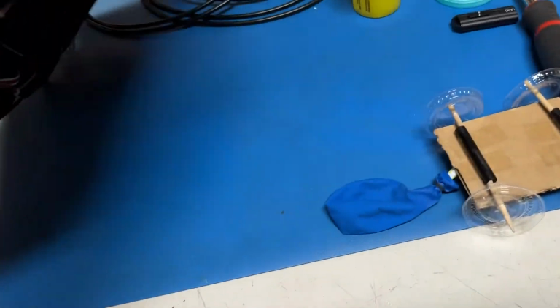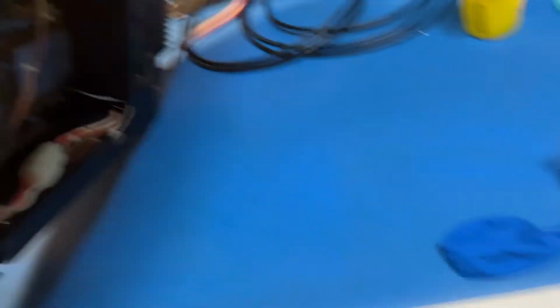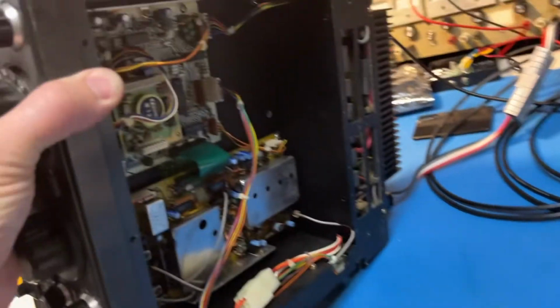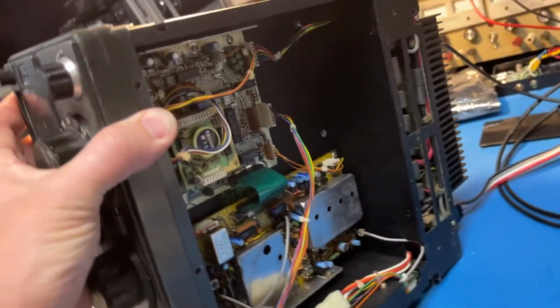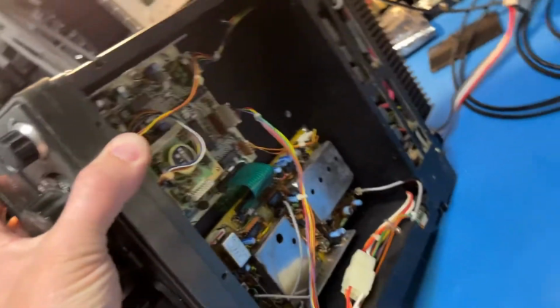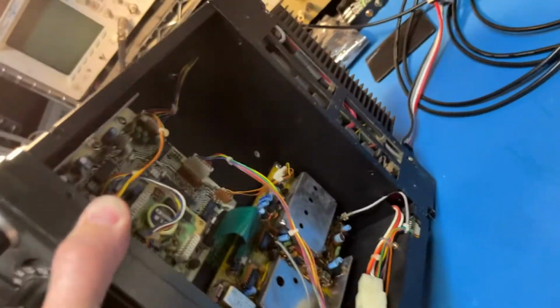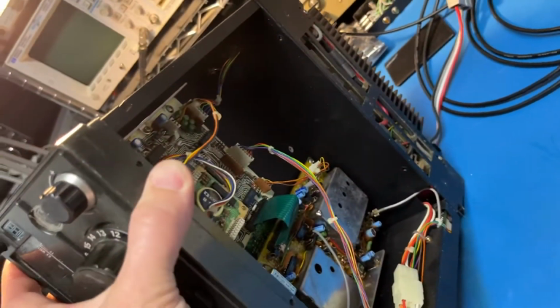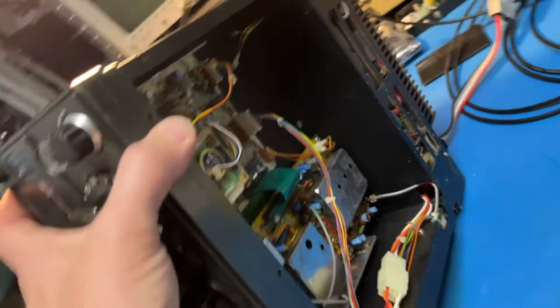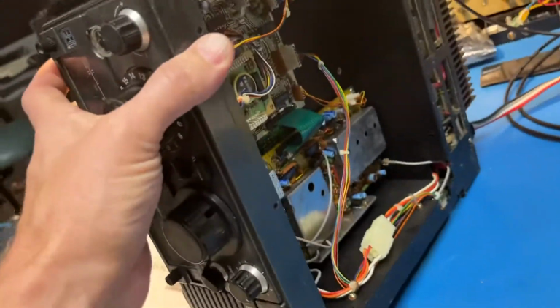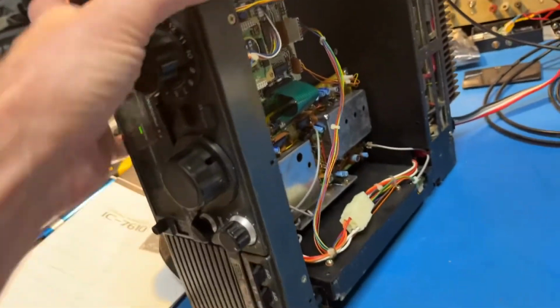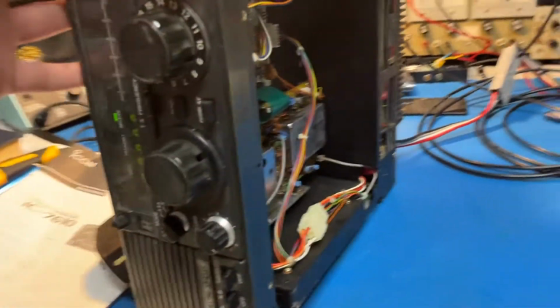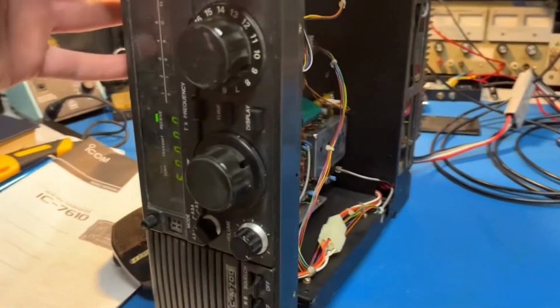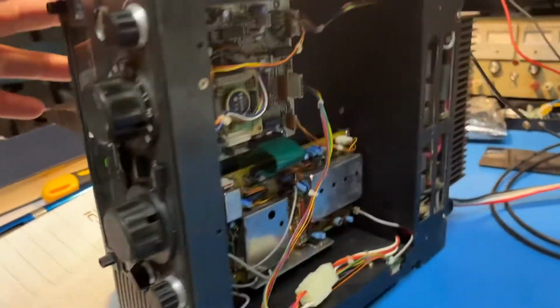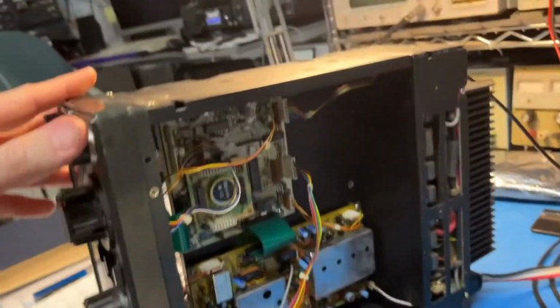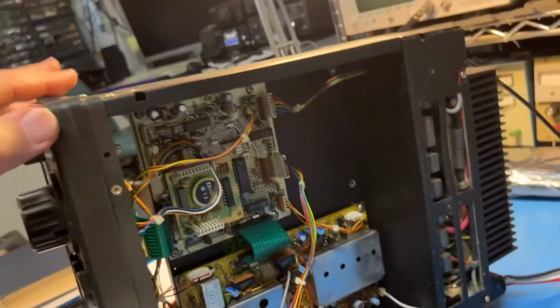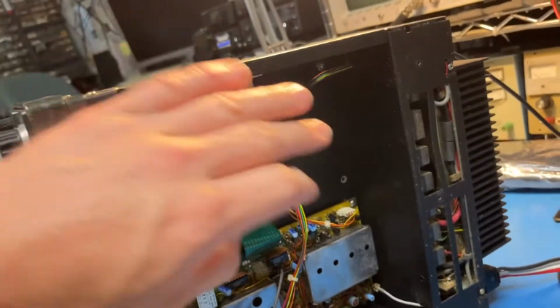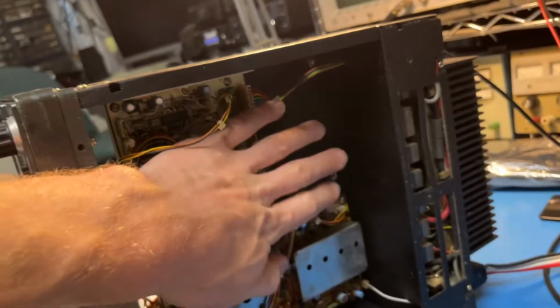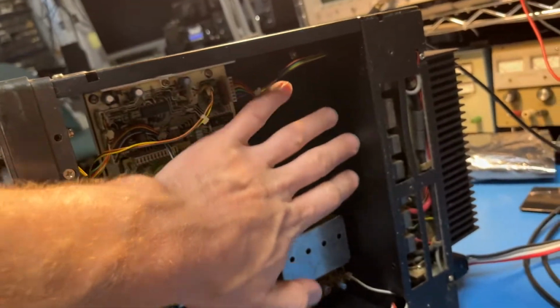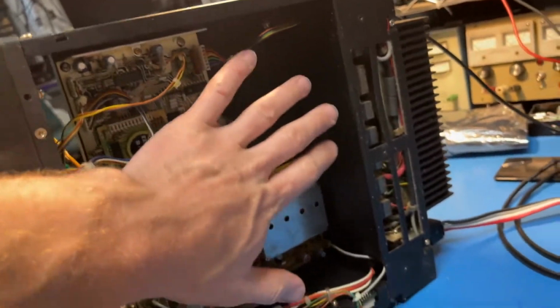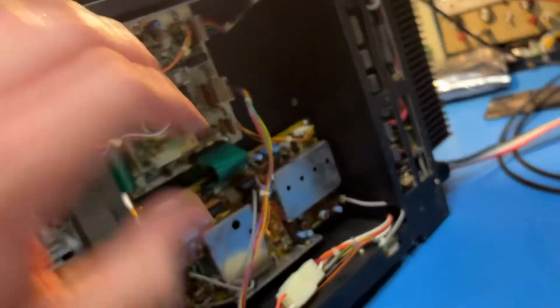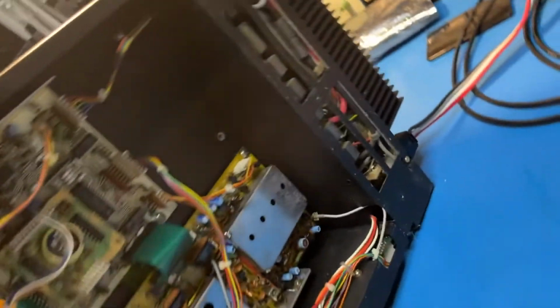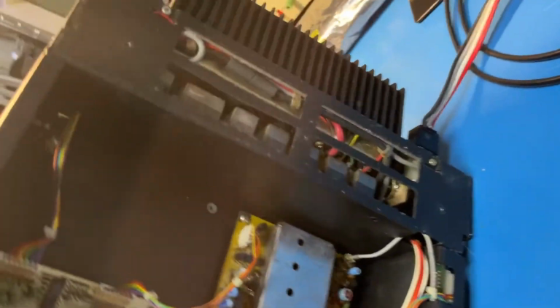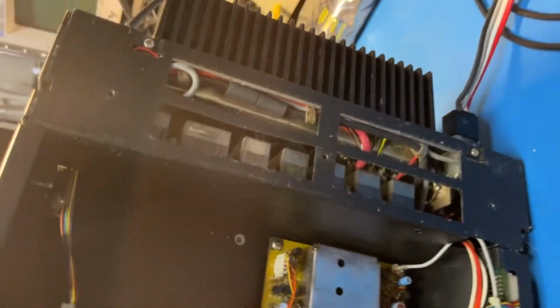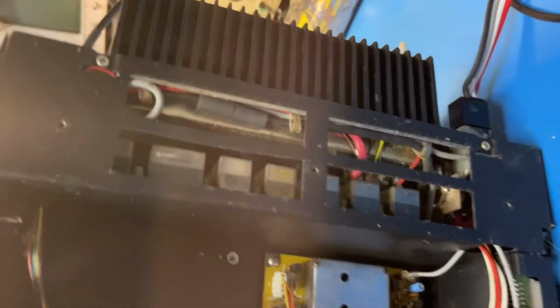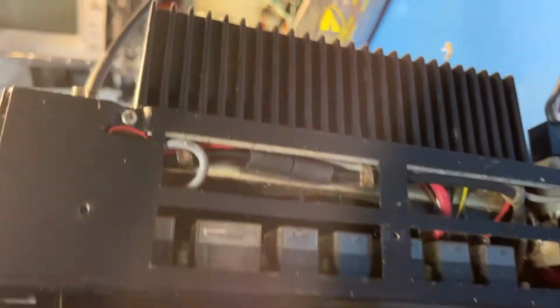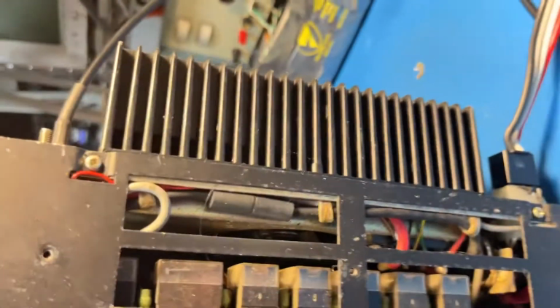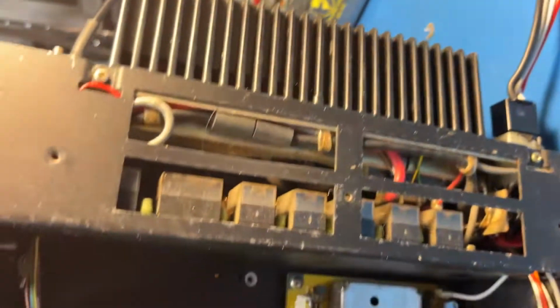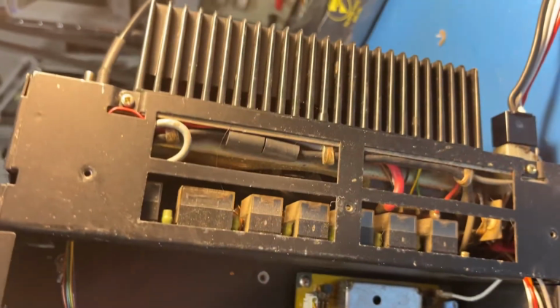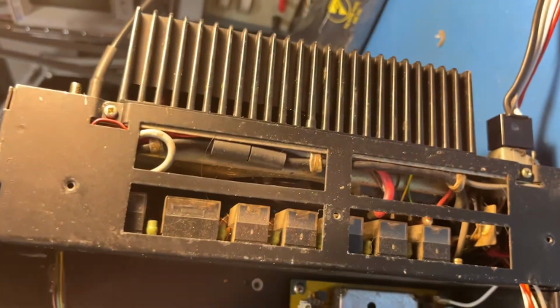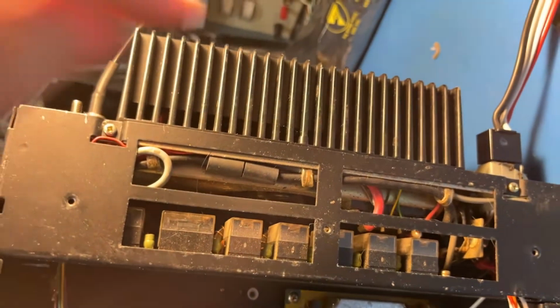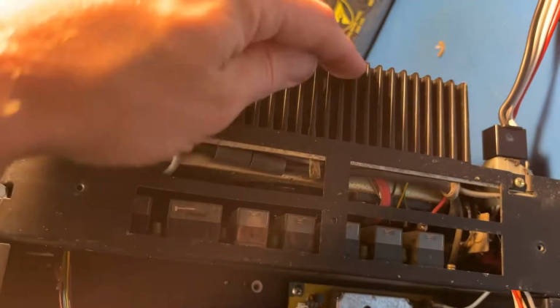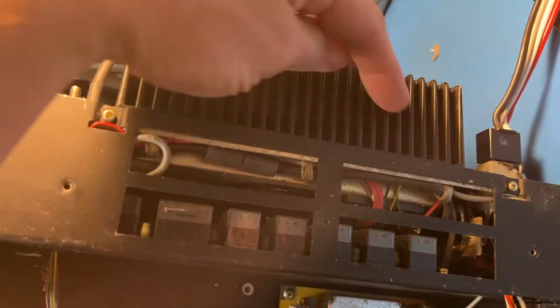Look how much space is in here — you could put a whole computer inside there along with a radio. Big empty spaces in here for things, but back here is where the power amplifier is: 150 watts continuous.